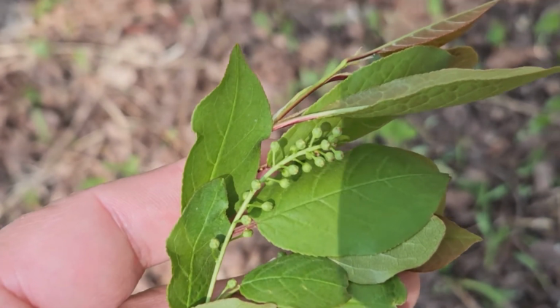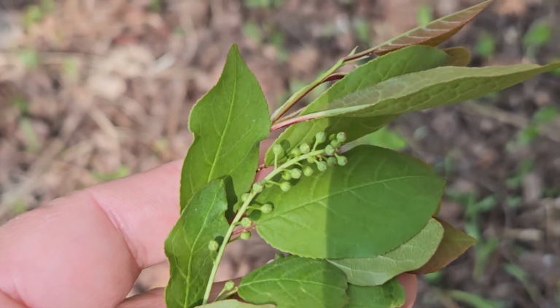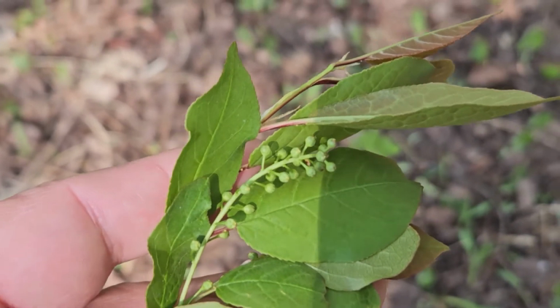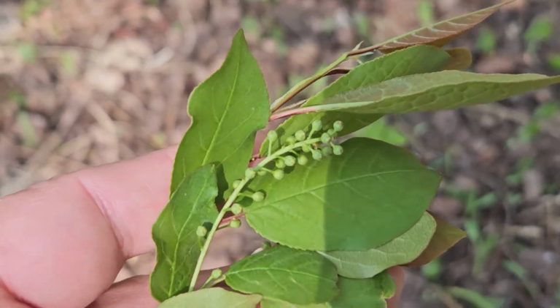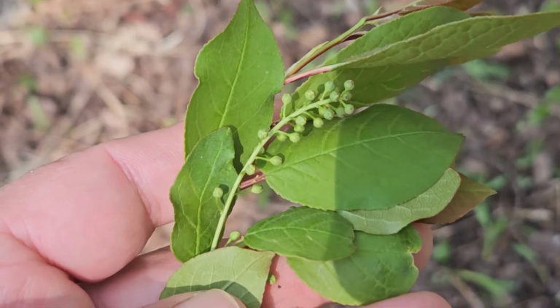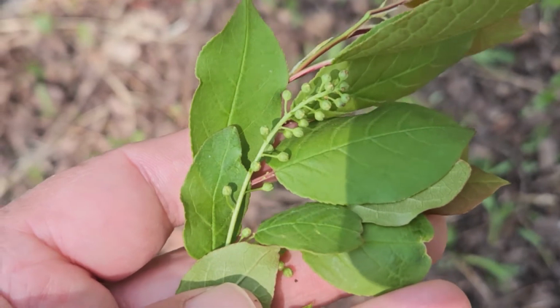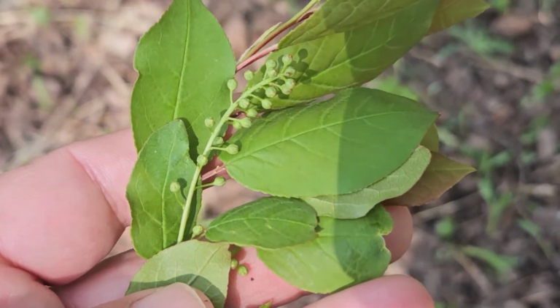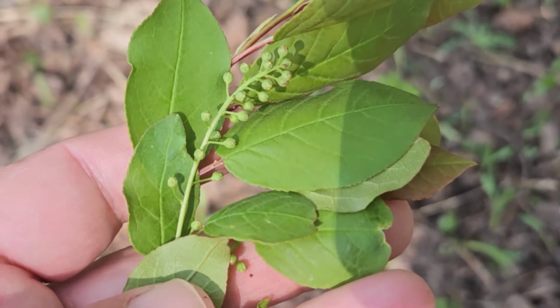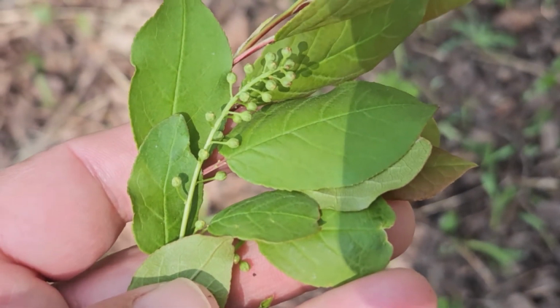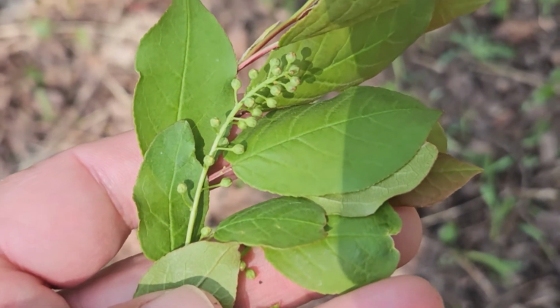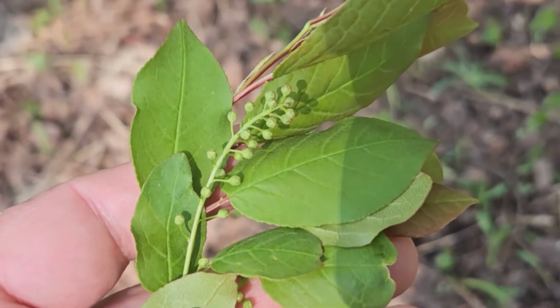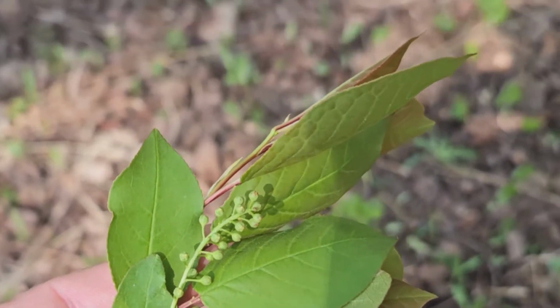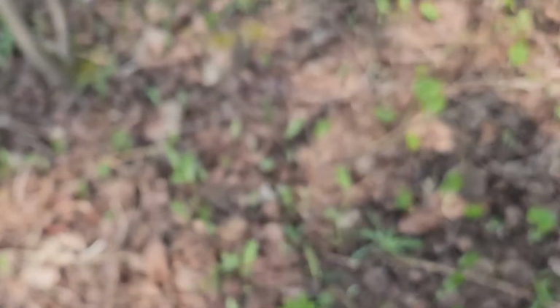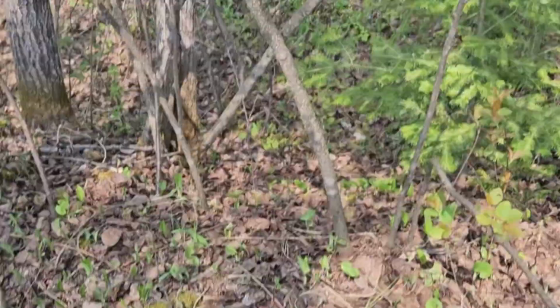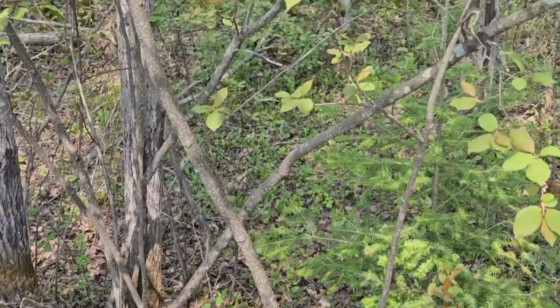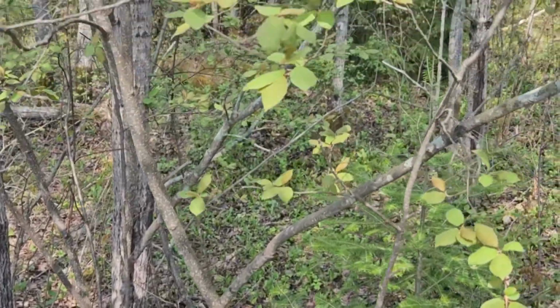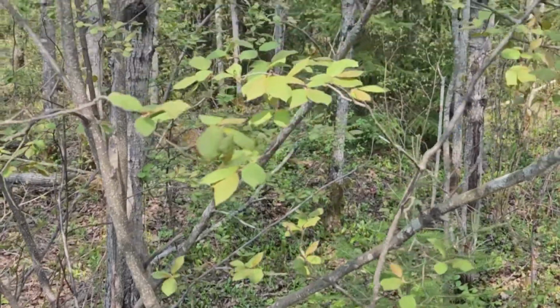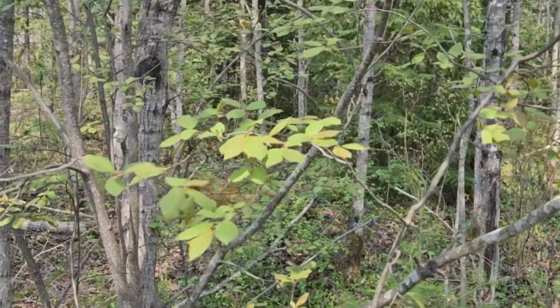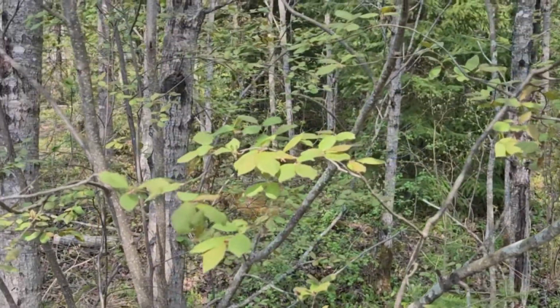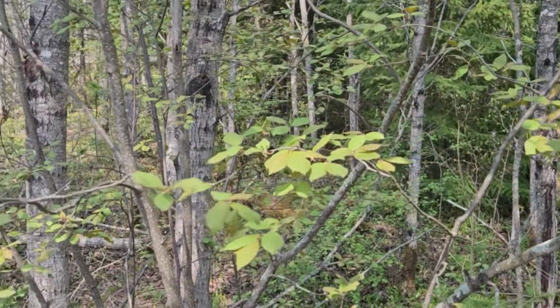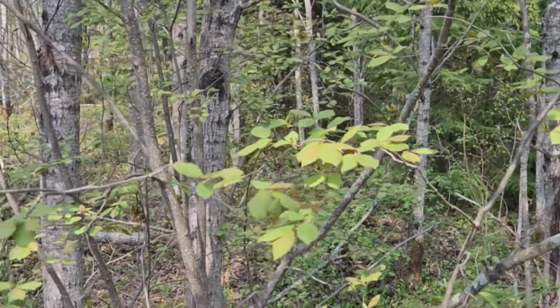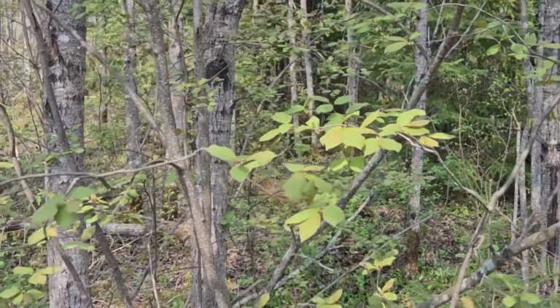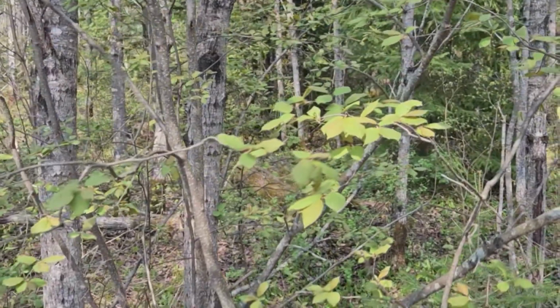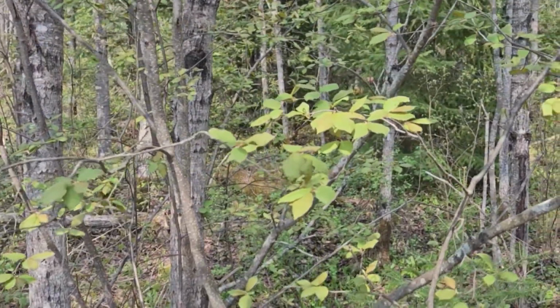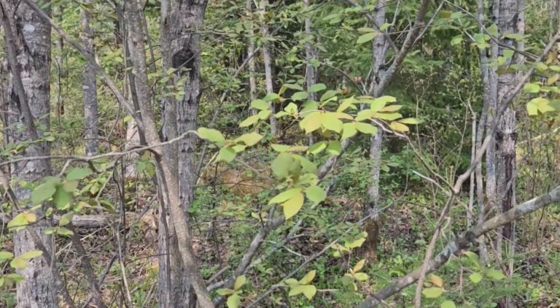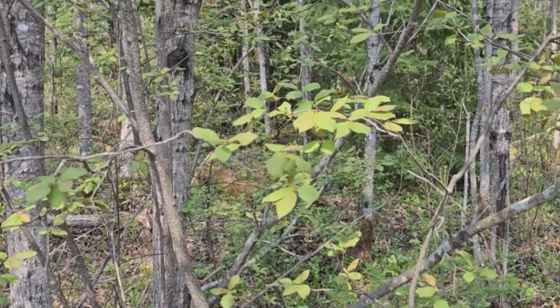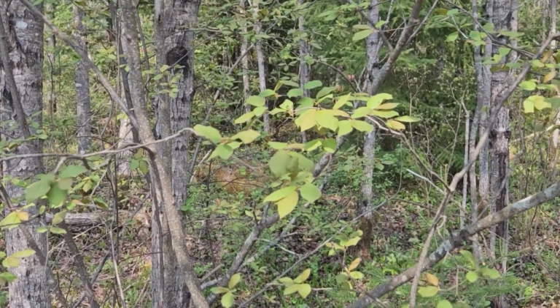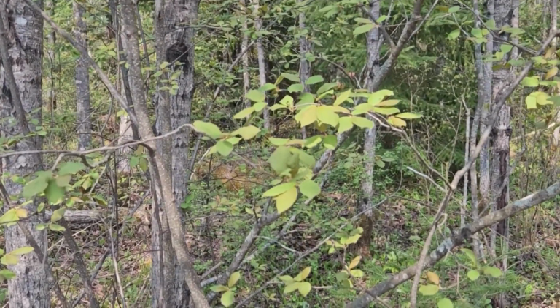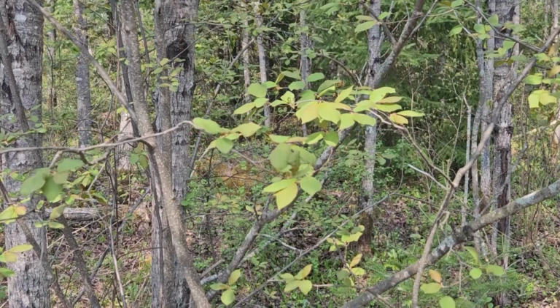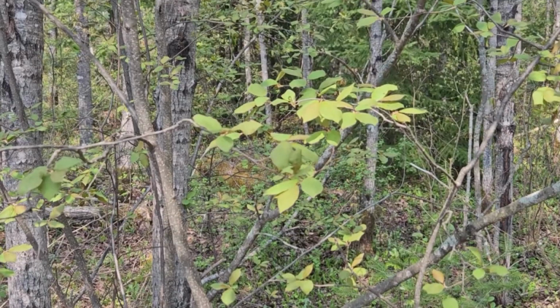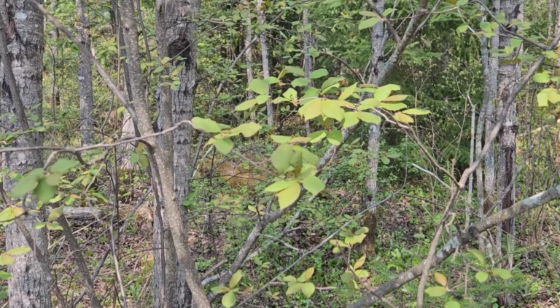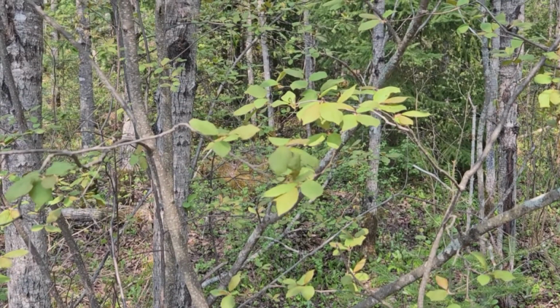Chokecherry, as we mentioned, has alternate simple leaves with finely toothed margins — a shrub or even a small tree here in the Upper Peninsula of Michigan, and a common part of the understory both in Indiana and also the north woods.